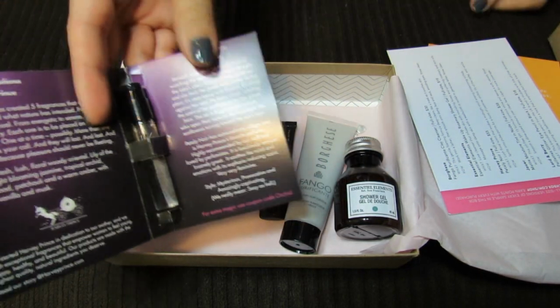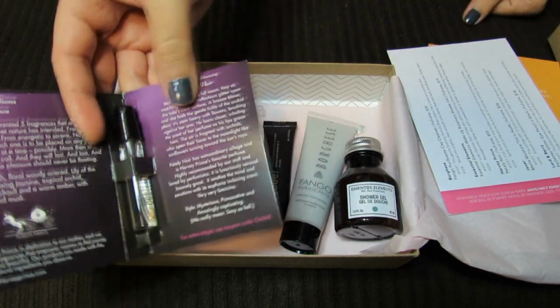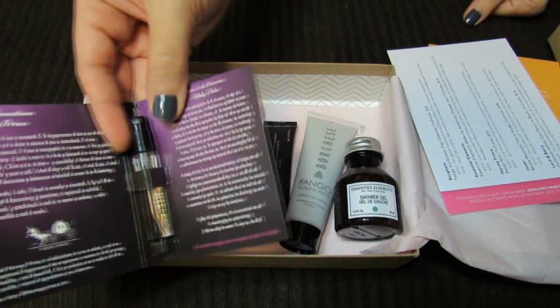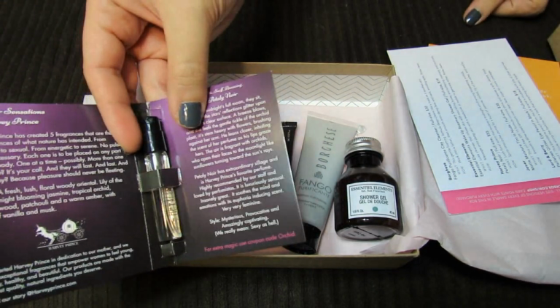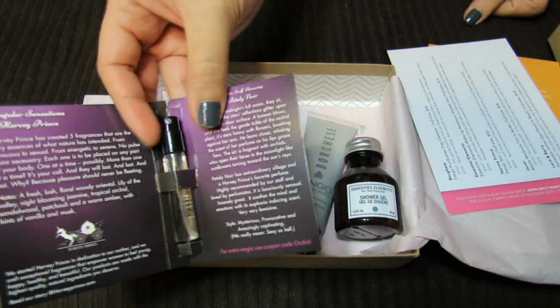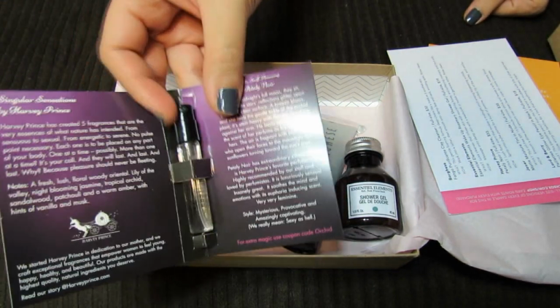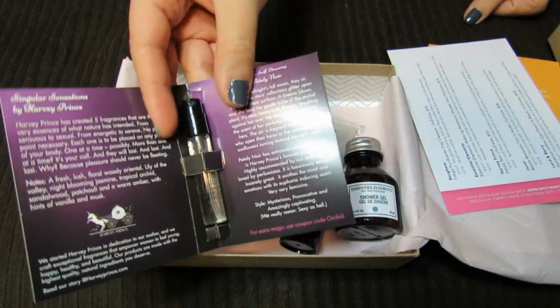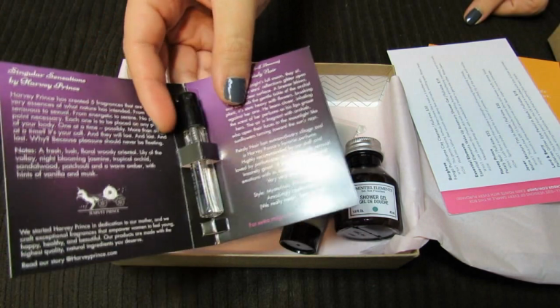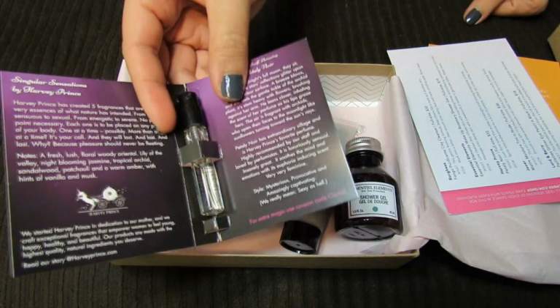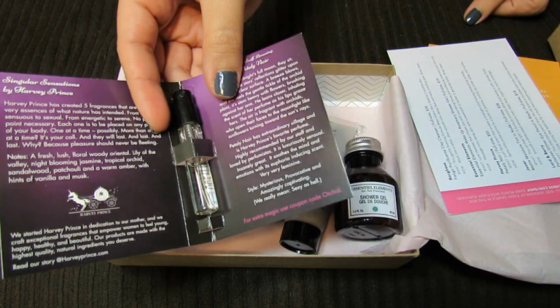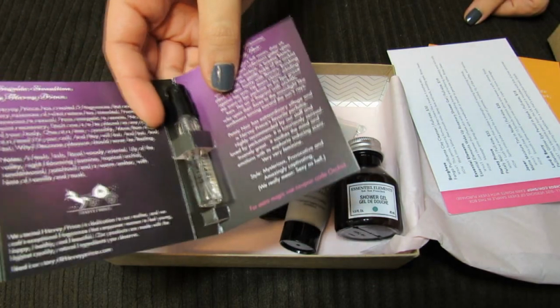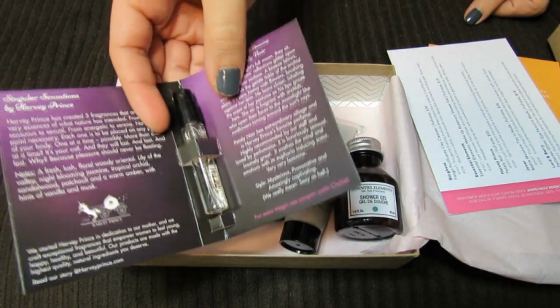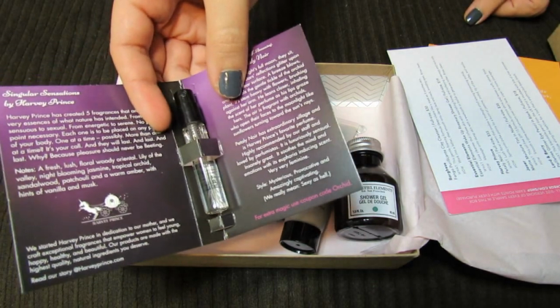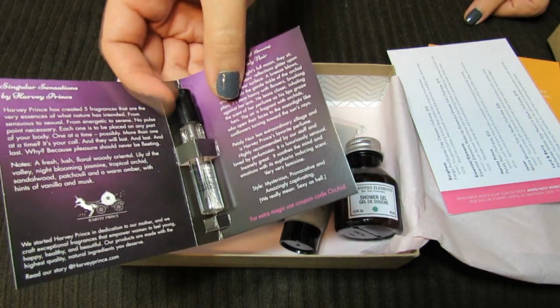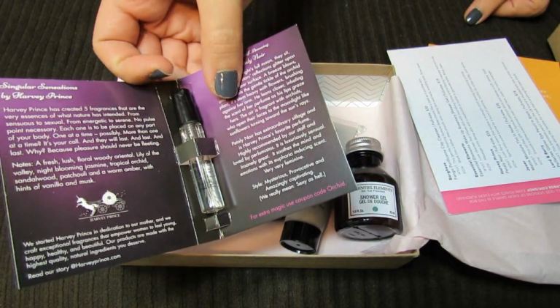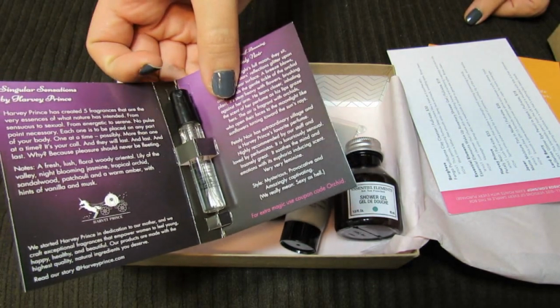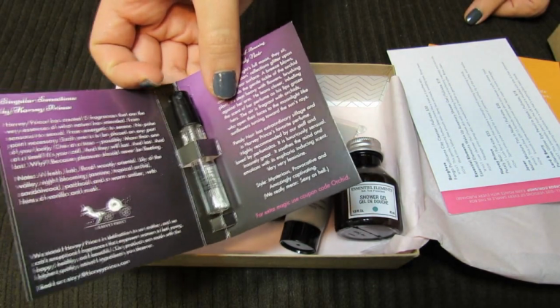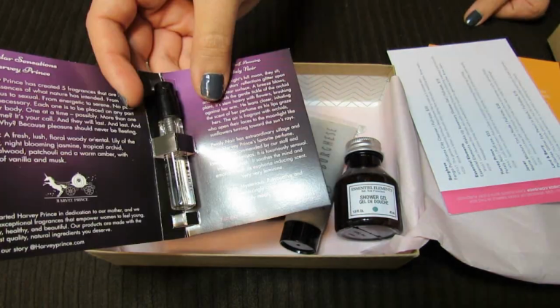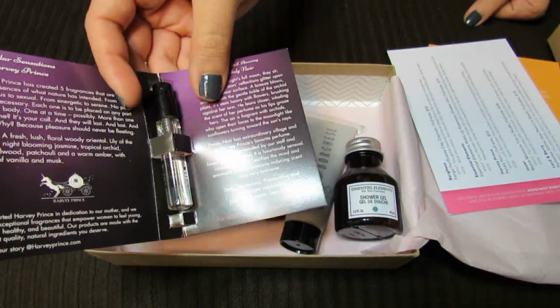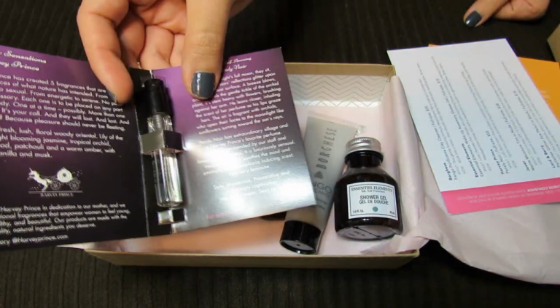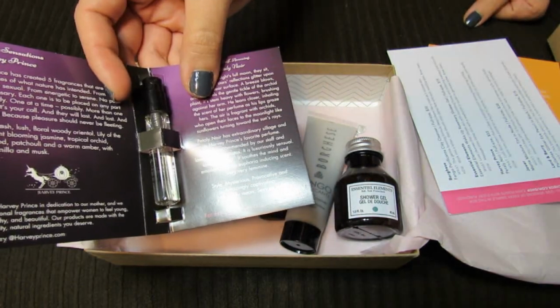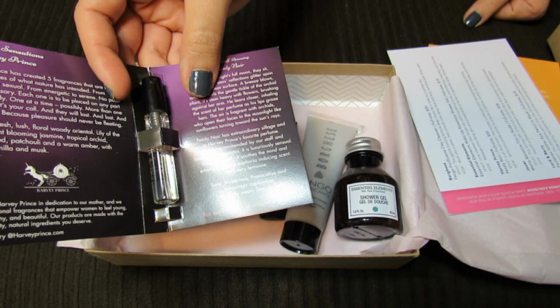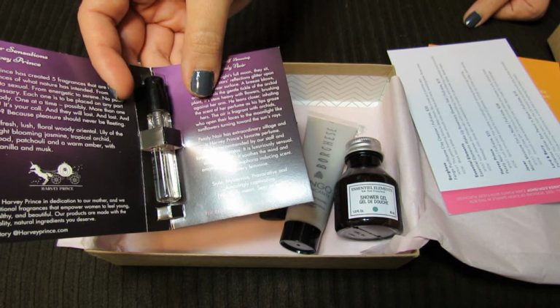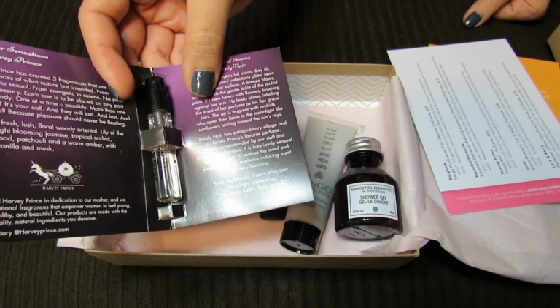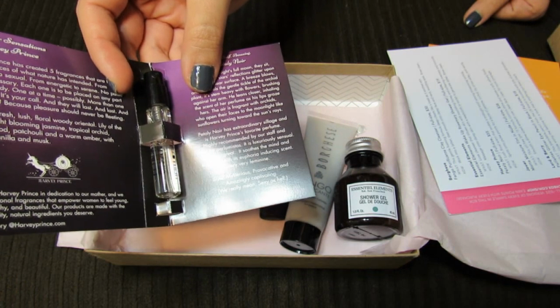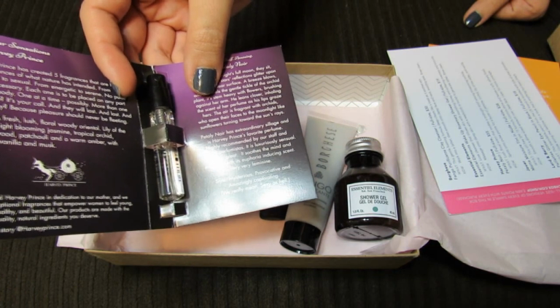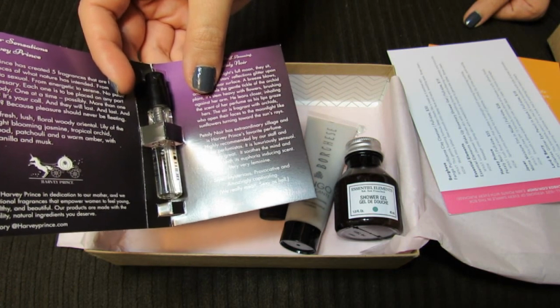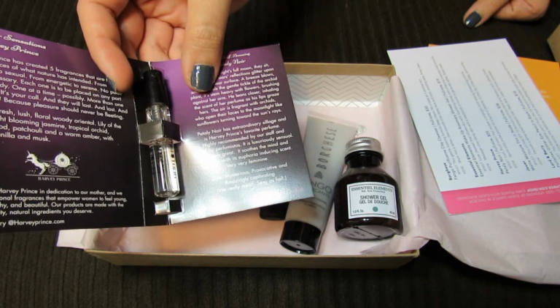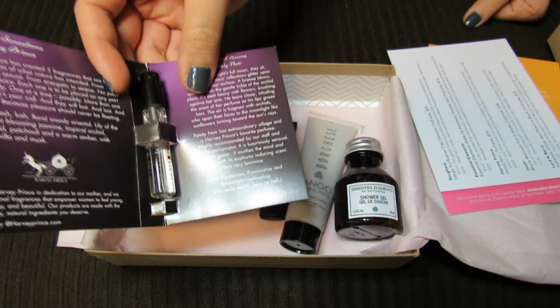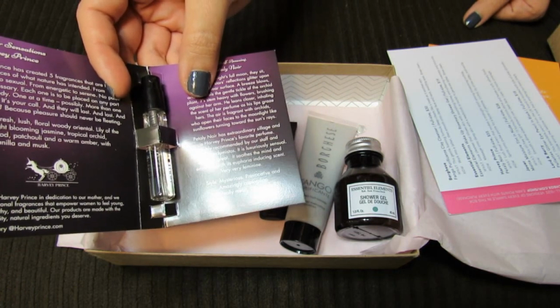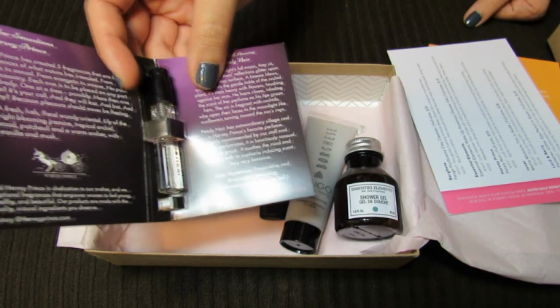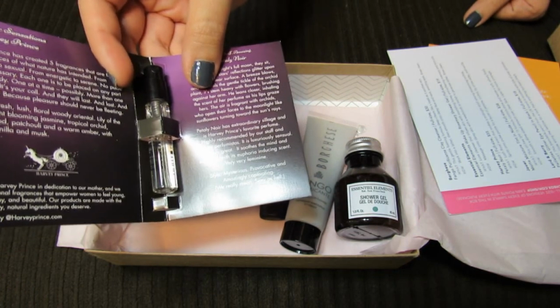This is sort of a more serious scent — maybe like a dark floral. It says style: mysterious, provocative, and amazingly captivating.